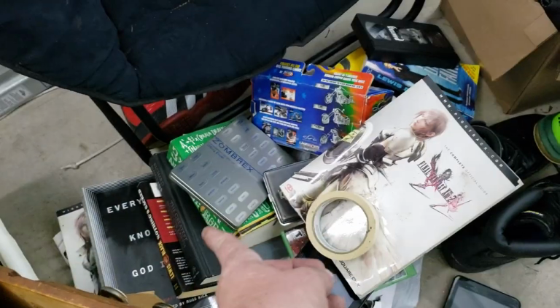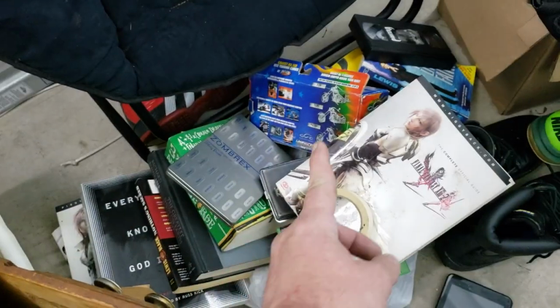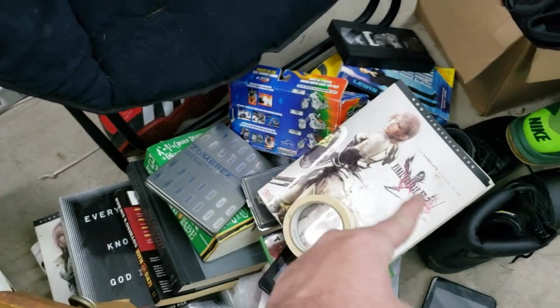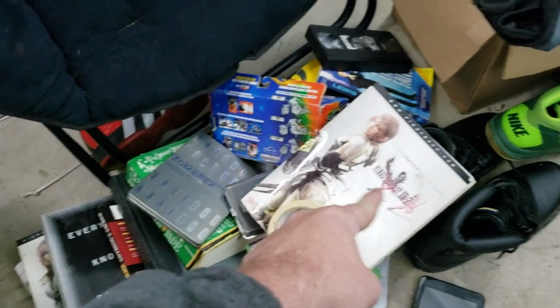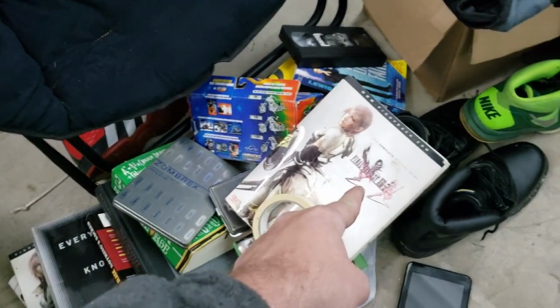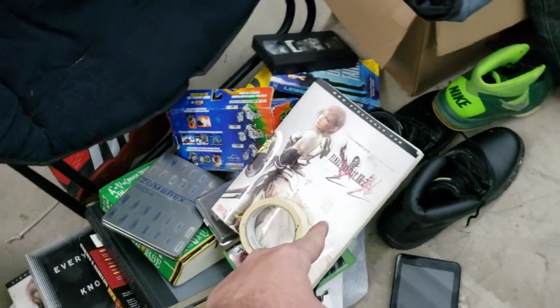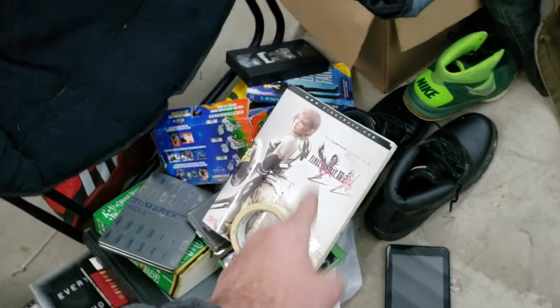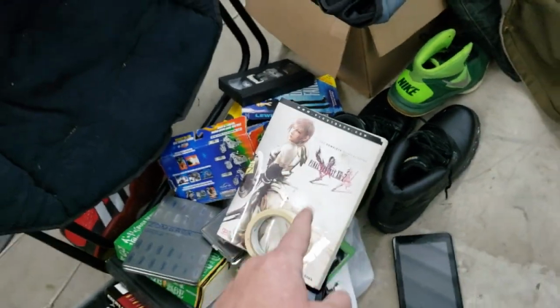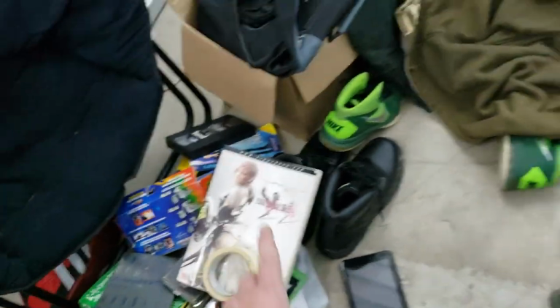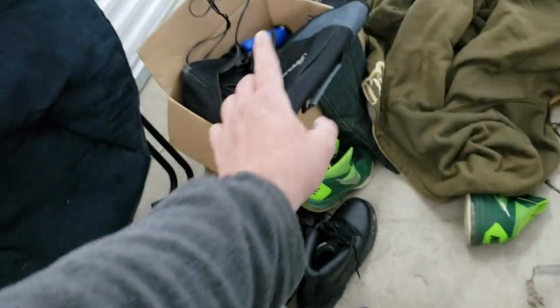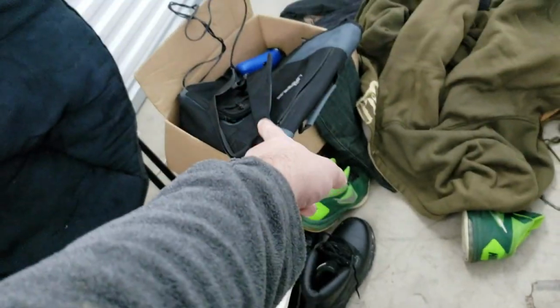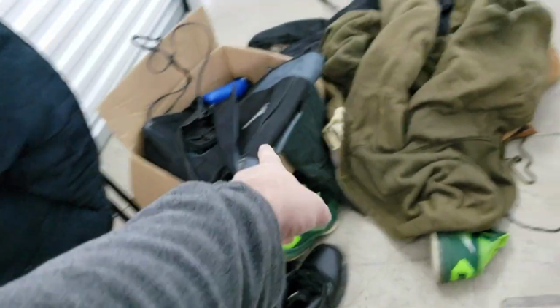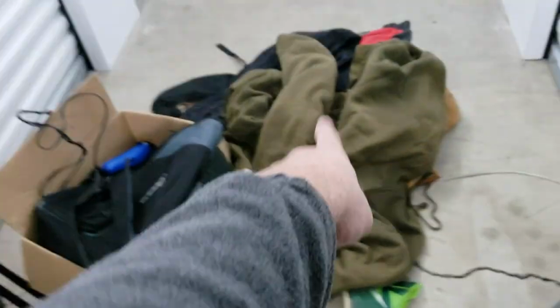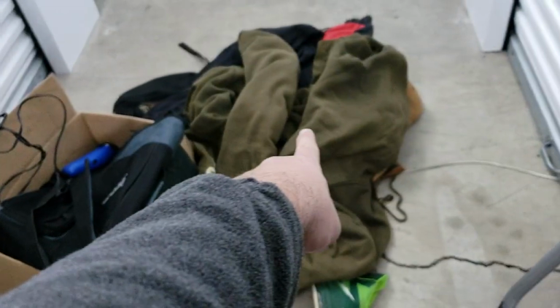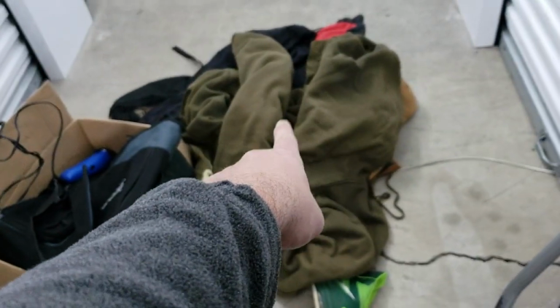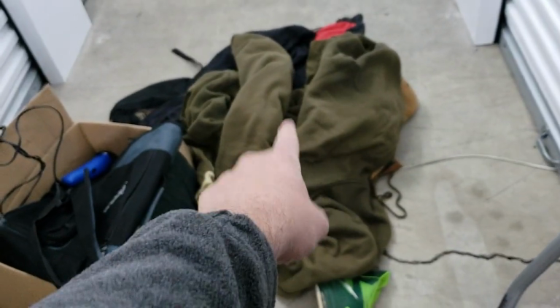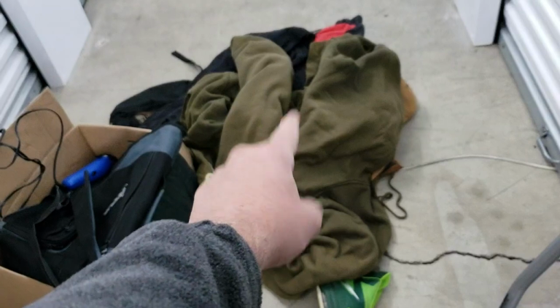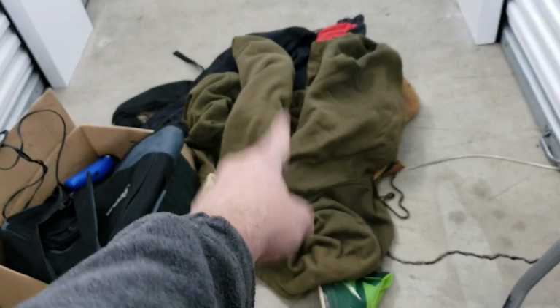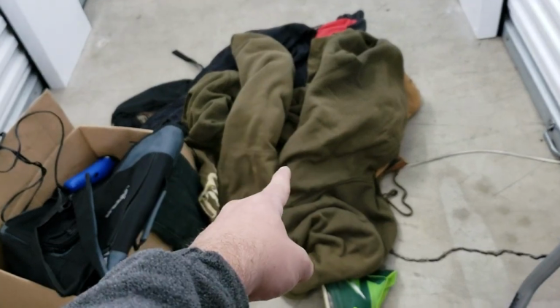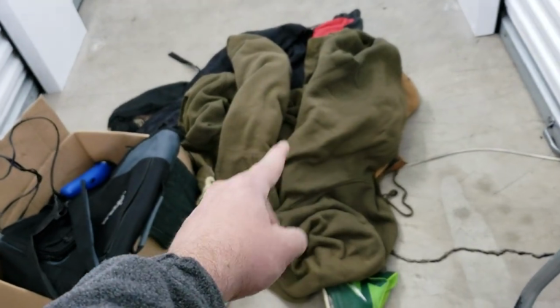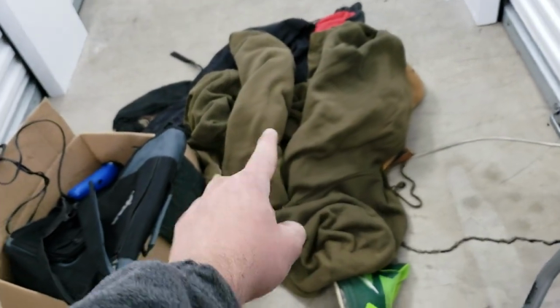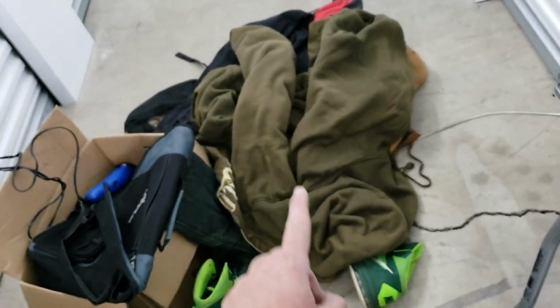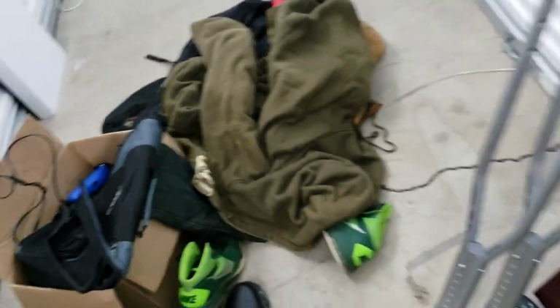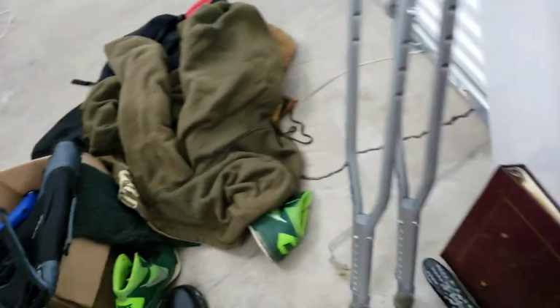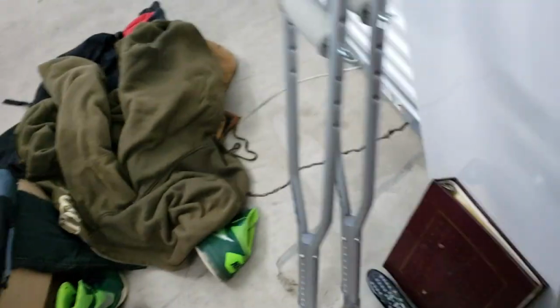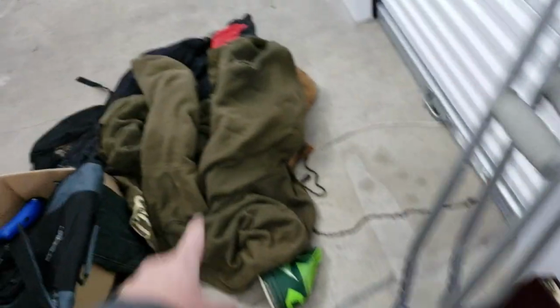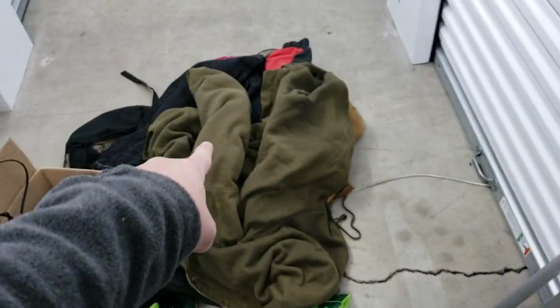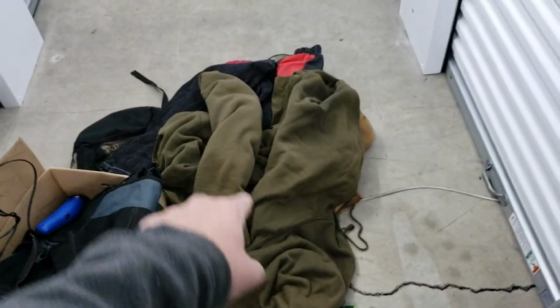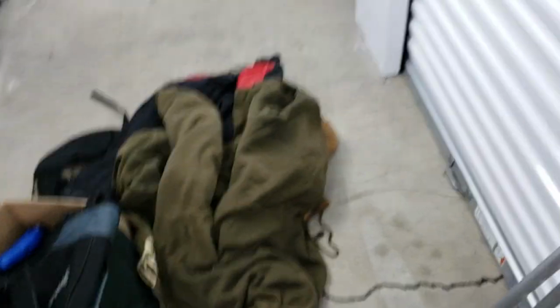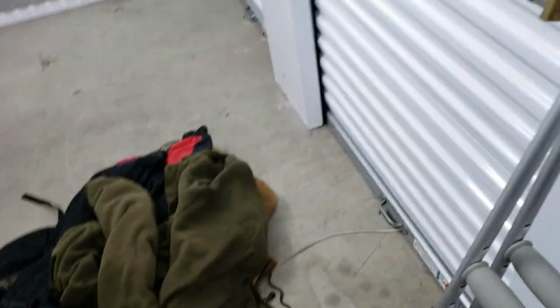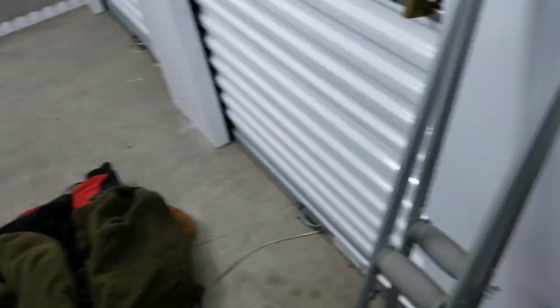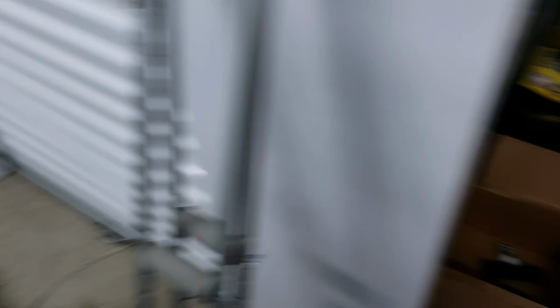Got a couple crappy tablets, some good books, even some gaming books — those are cool. There's junk clothing I might keep but I'm so disgusted I probably won't. It looks like some good stuff, but I just don't like this.